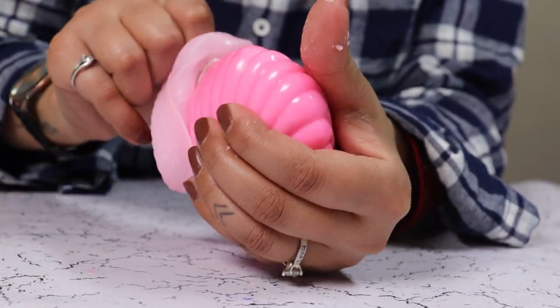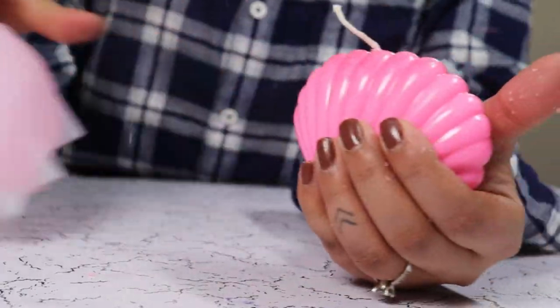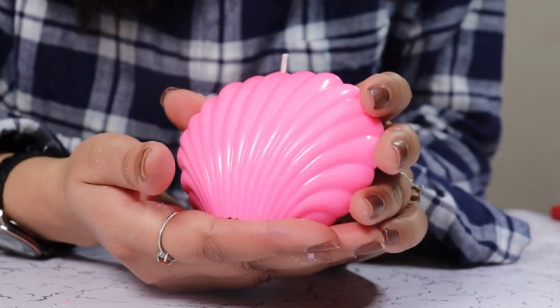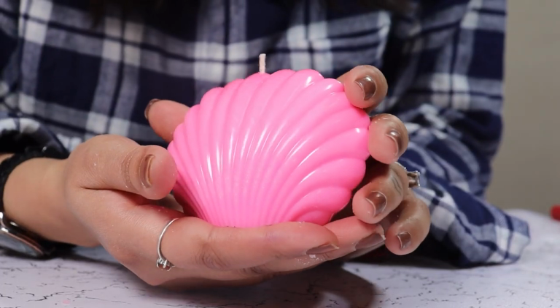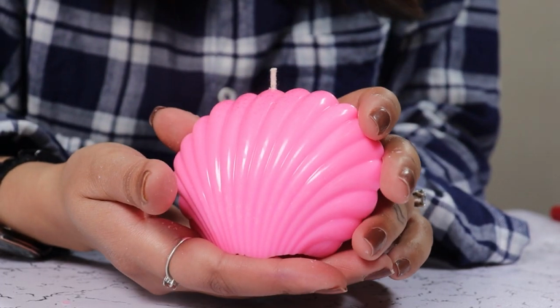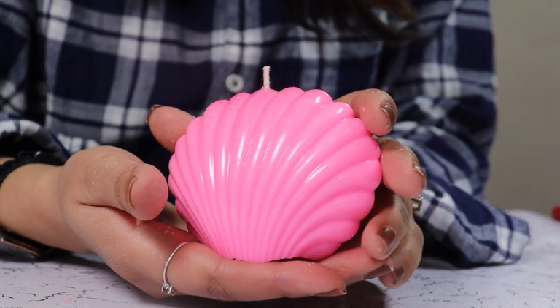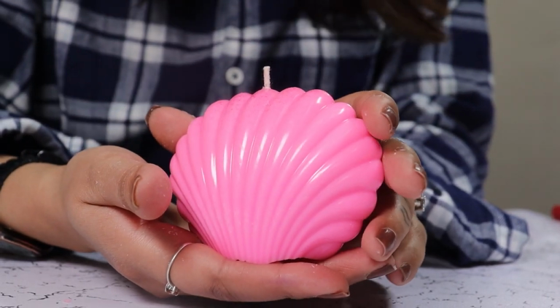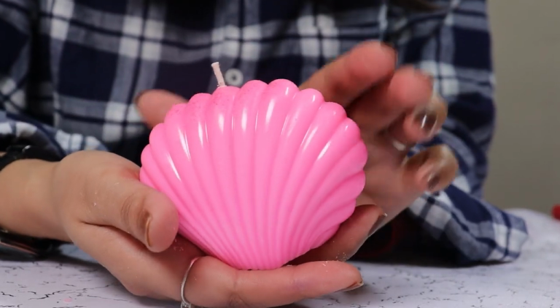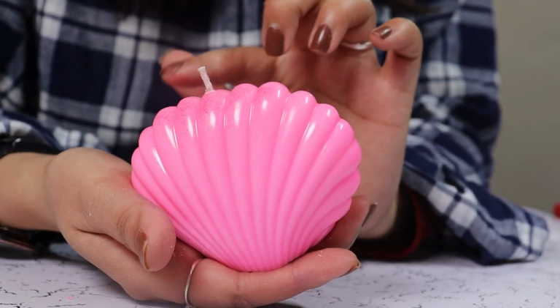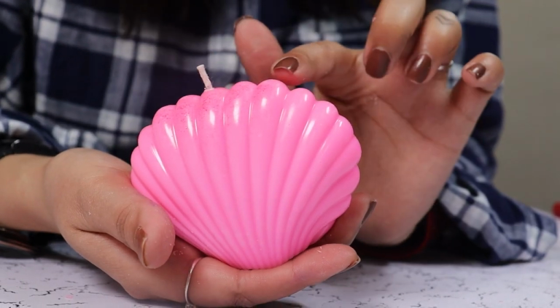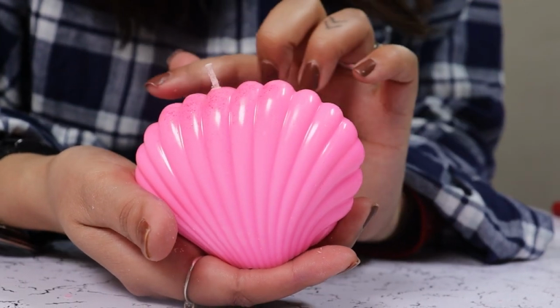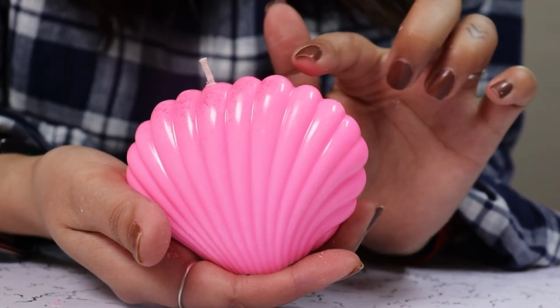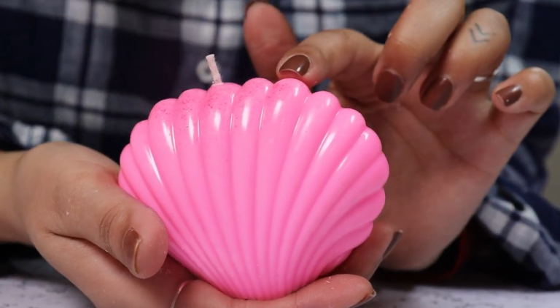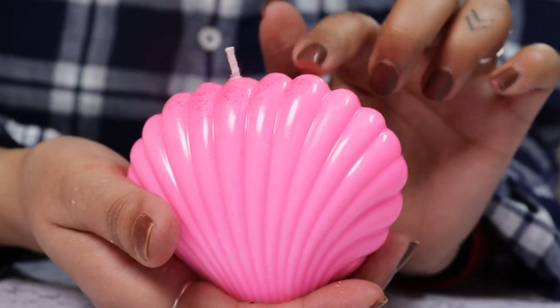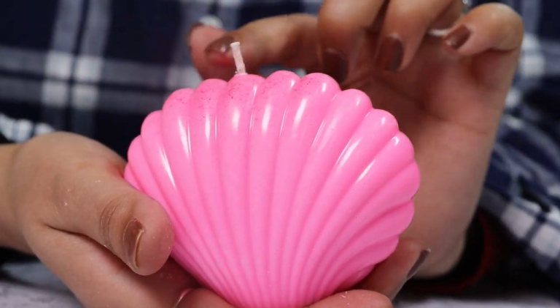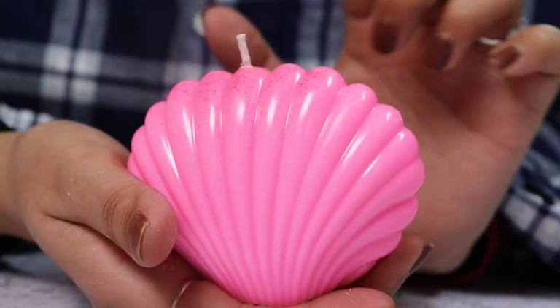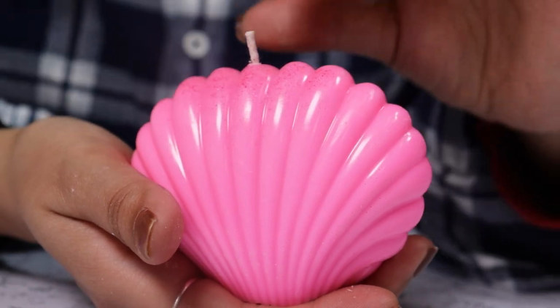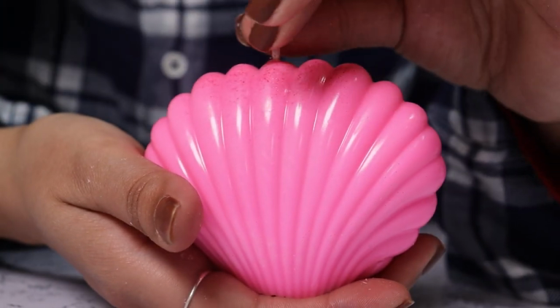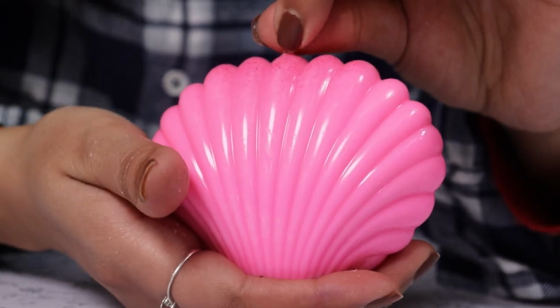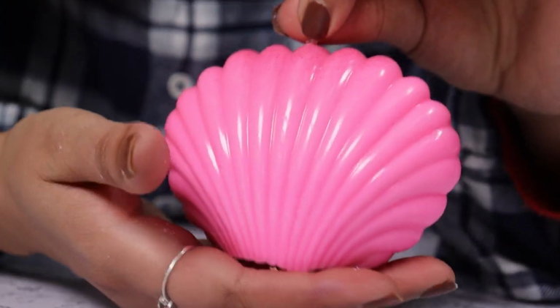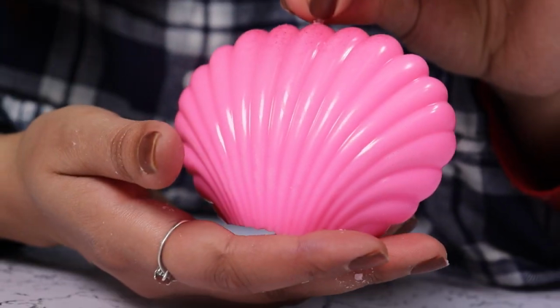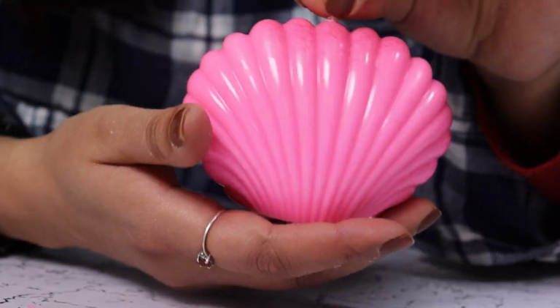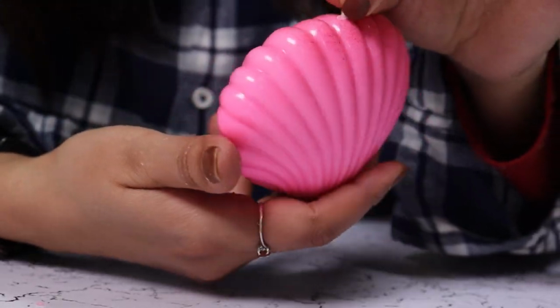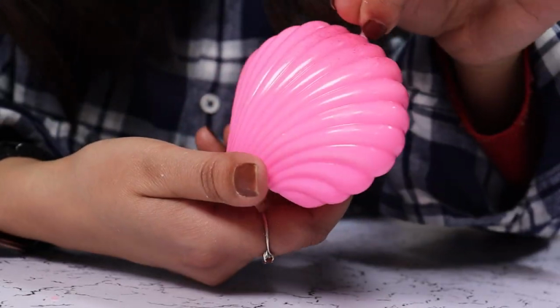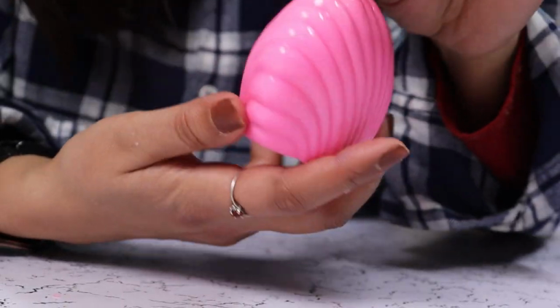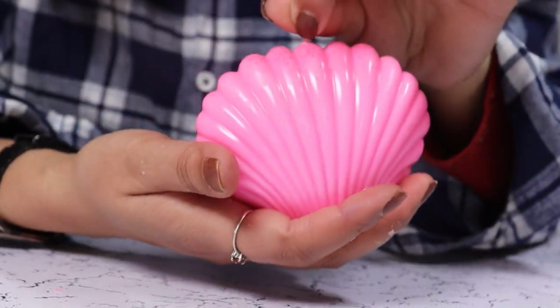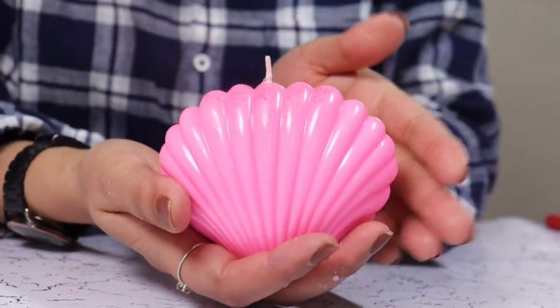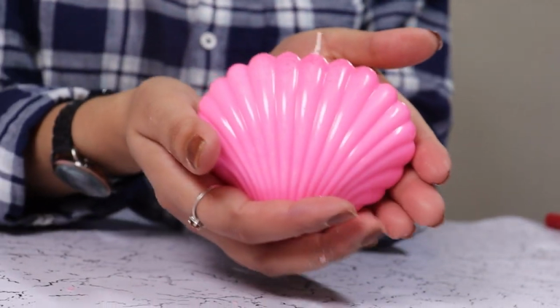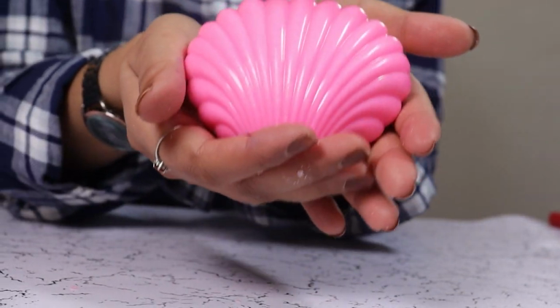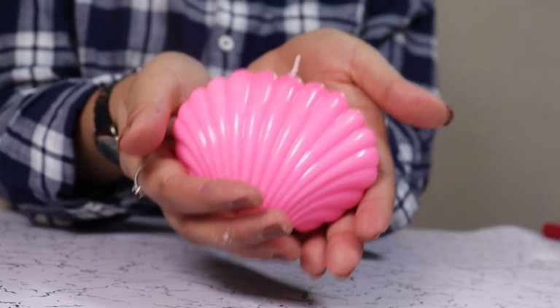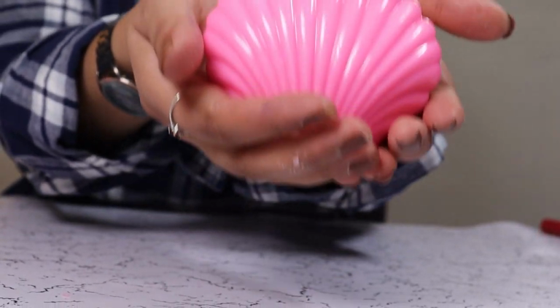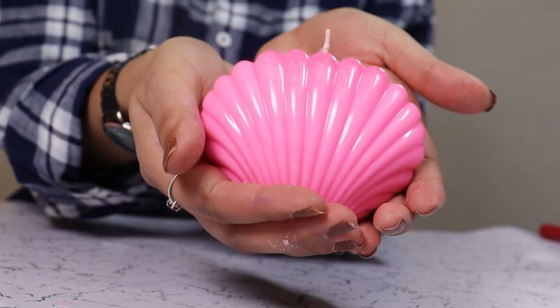Look how pretty this candle turned out! The sparkle clung to the bottom of the mold and it is now giving a really beautiful gradient. Happy Mother's Day!